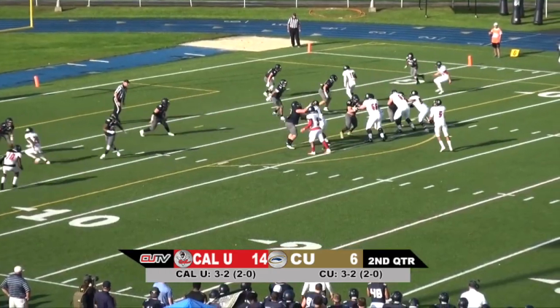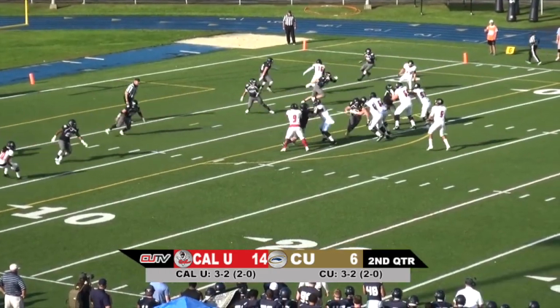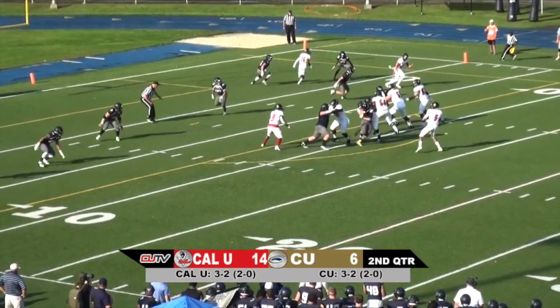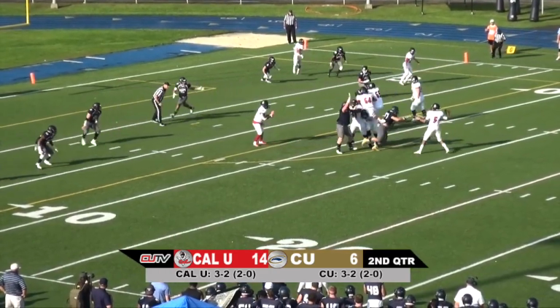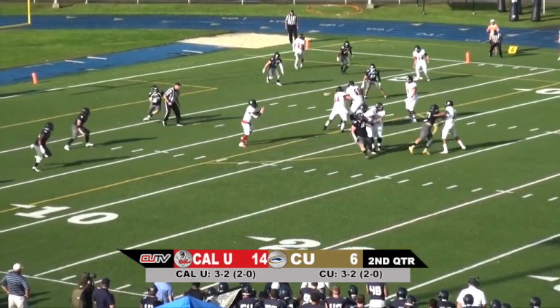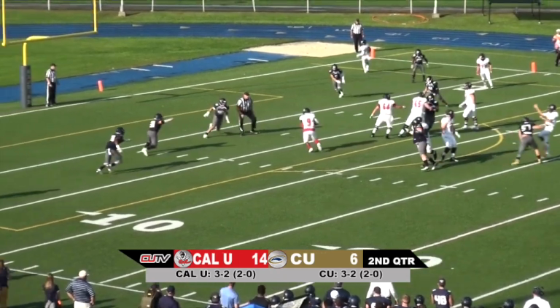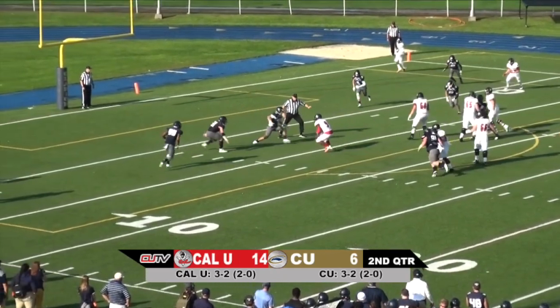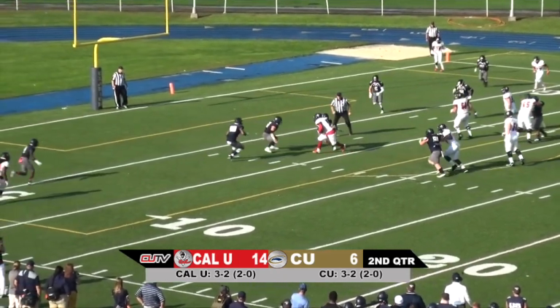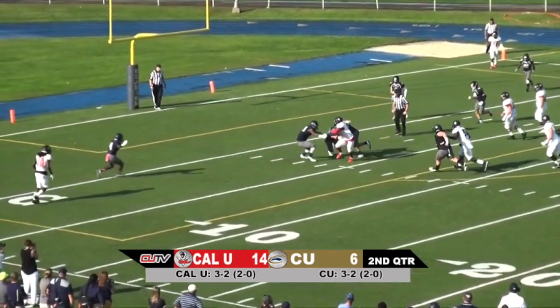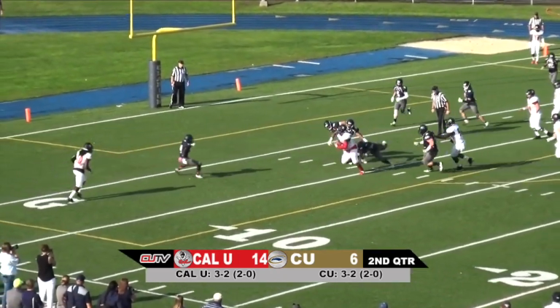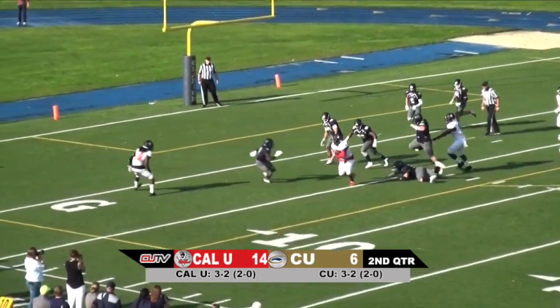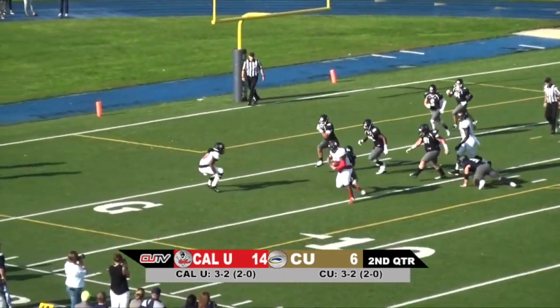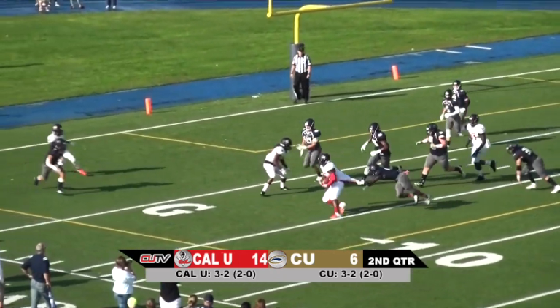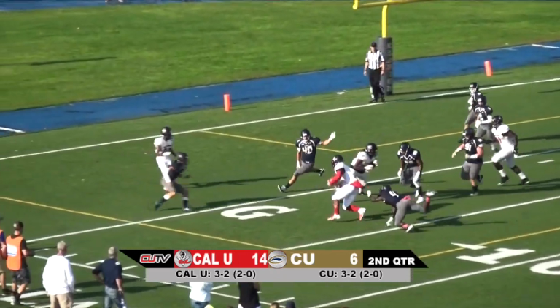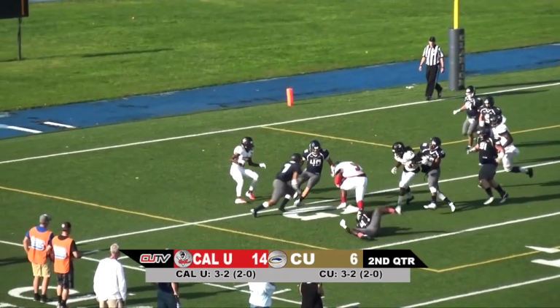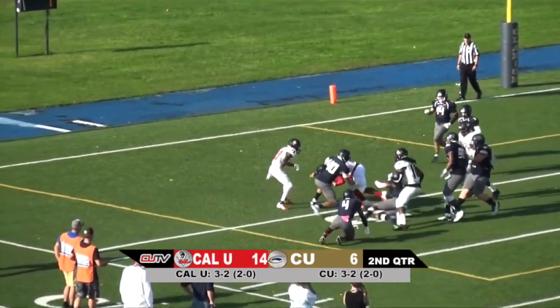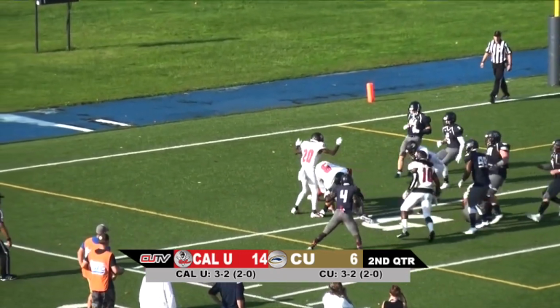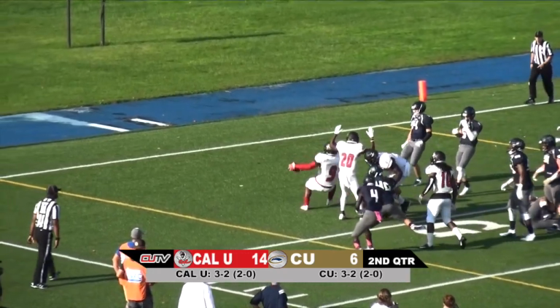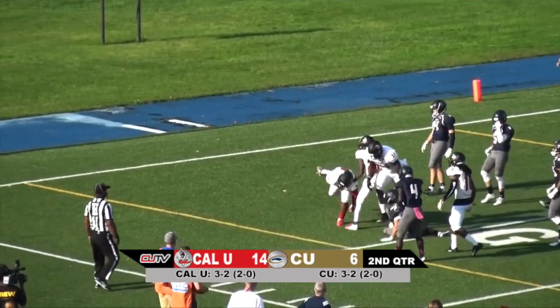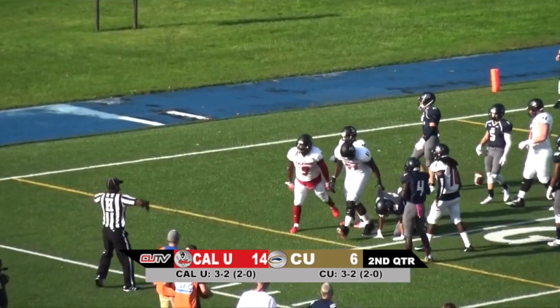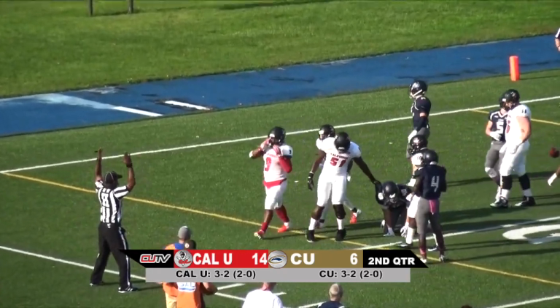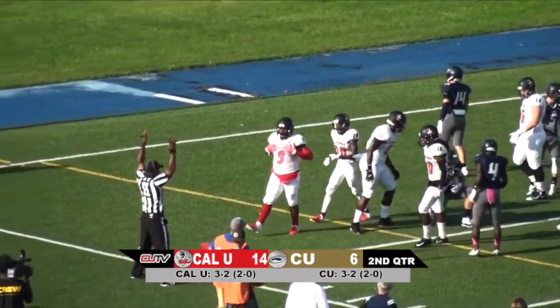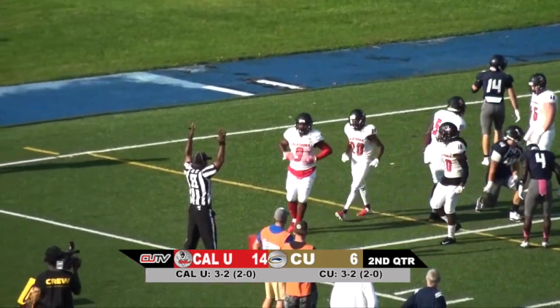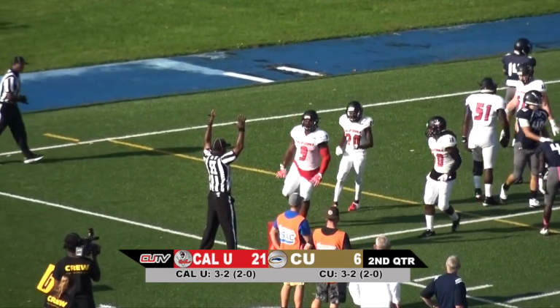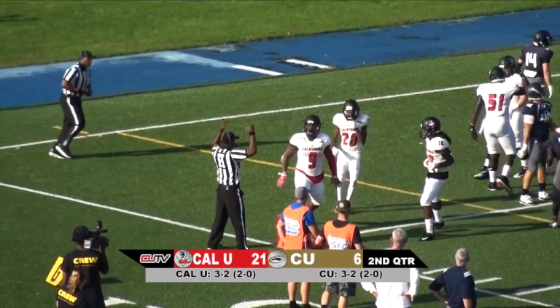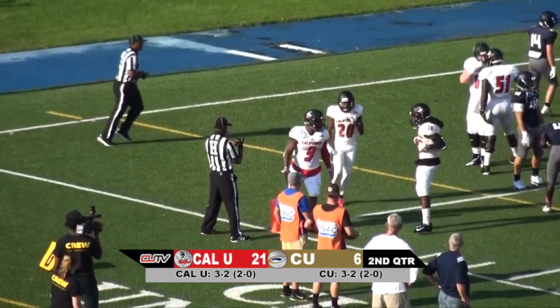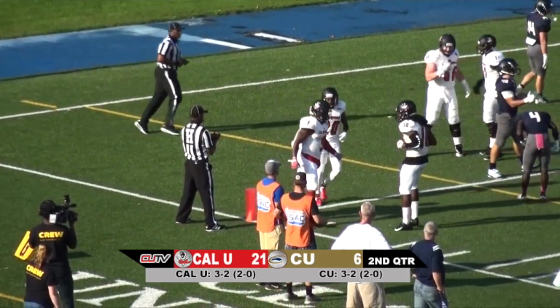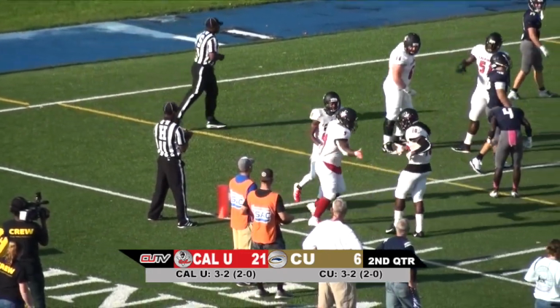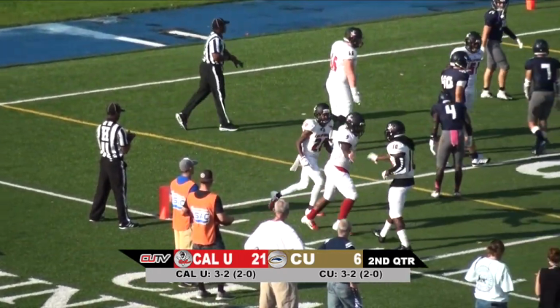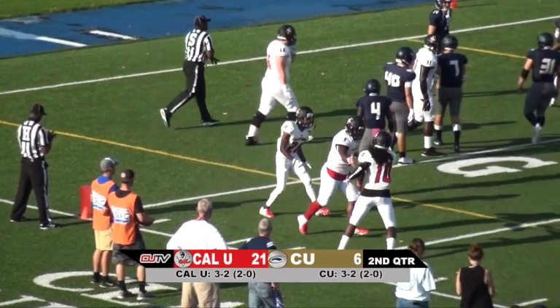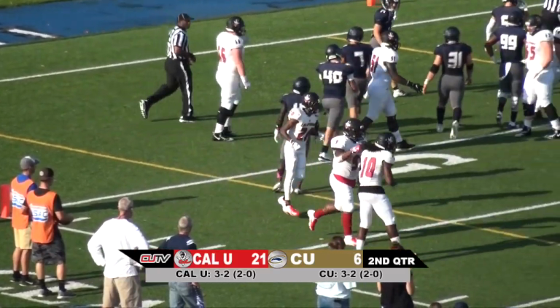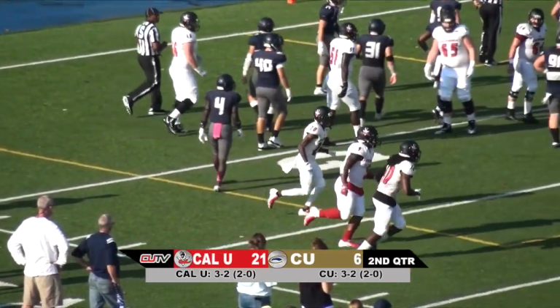Mitchell drops back, looks to his left, and dumps it down to Nelson Brown in the middle of the field. Nelson Brown trying to get to the end zone, pulls defenders and gets into the end zone. Nelson Brown goes beast mode yet again and gets into the end zone for six points.